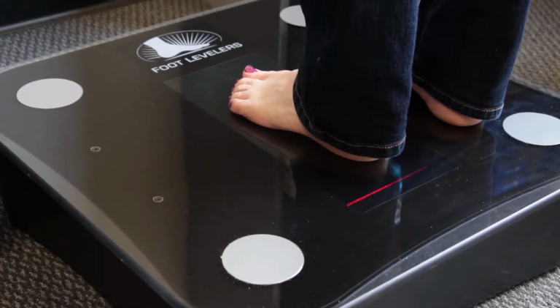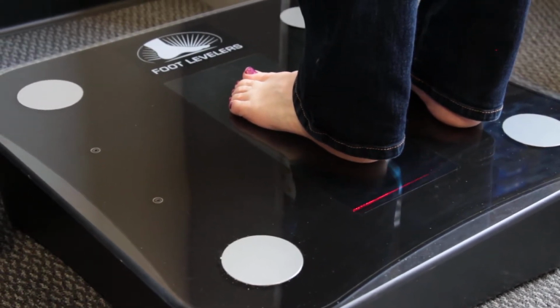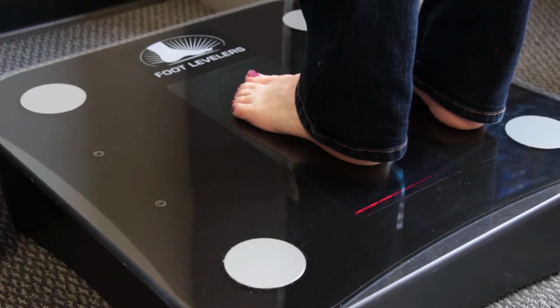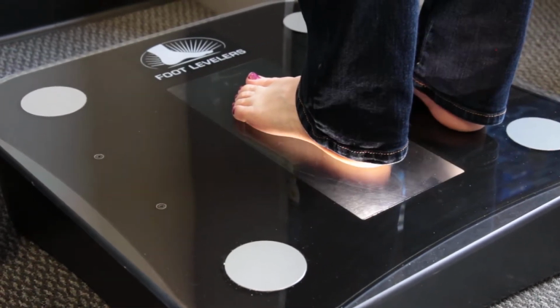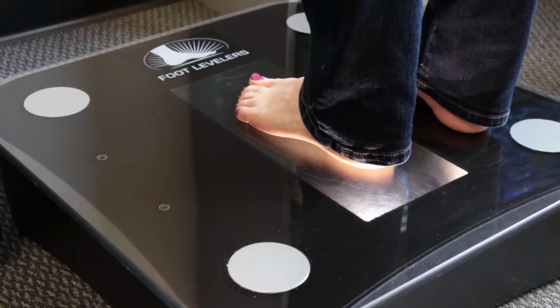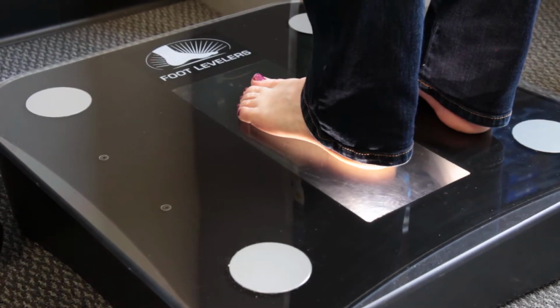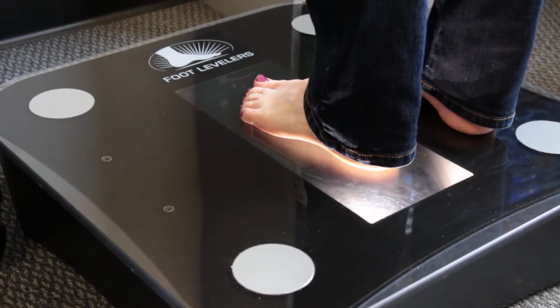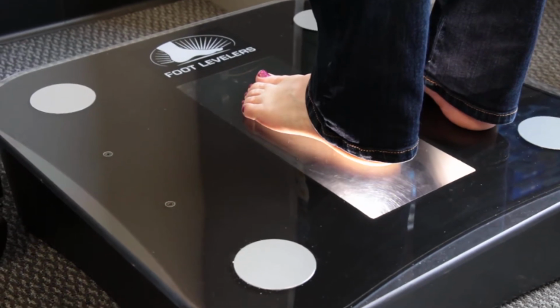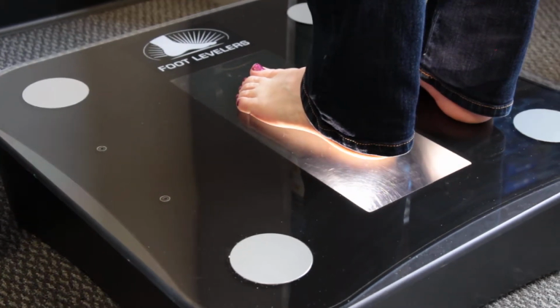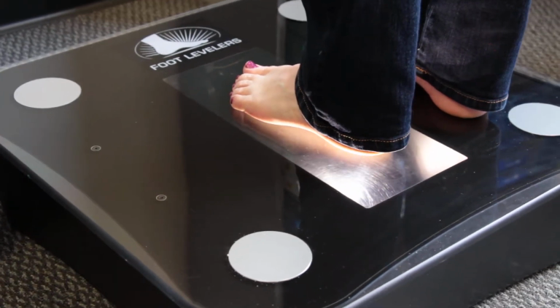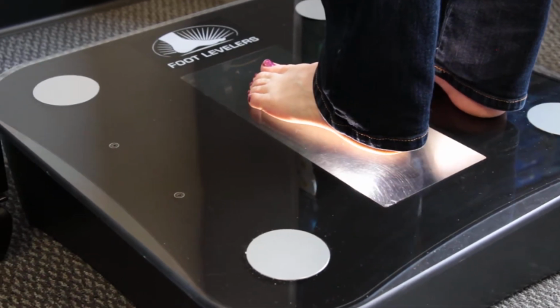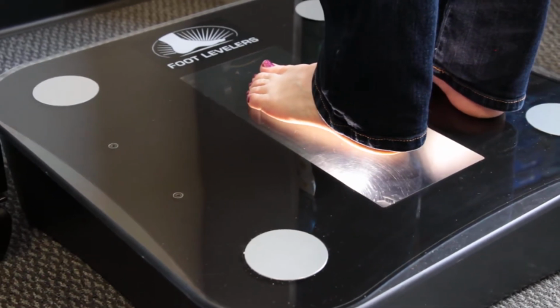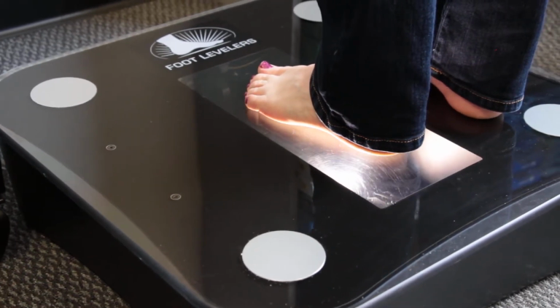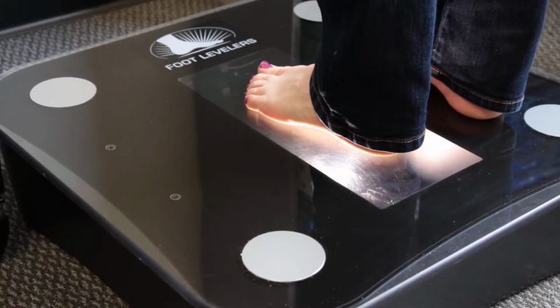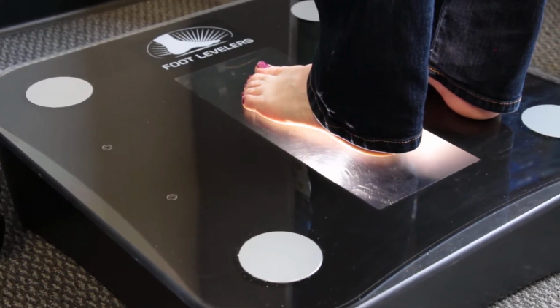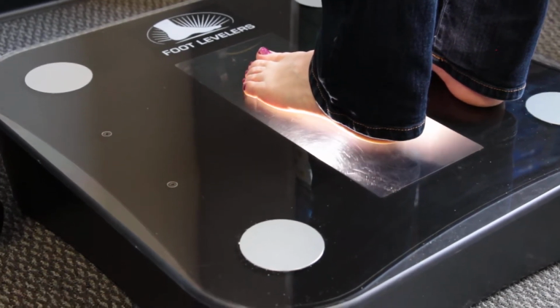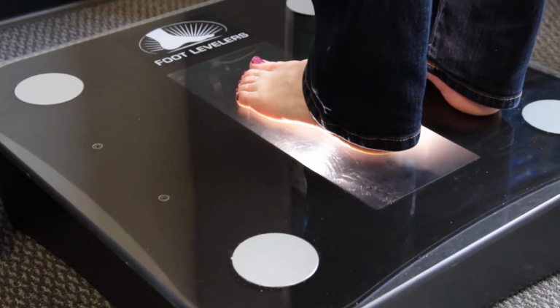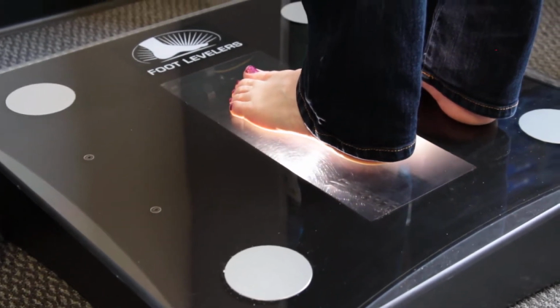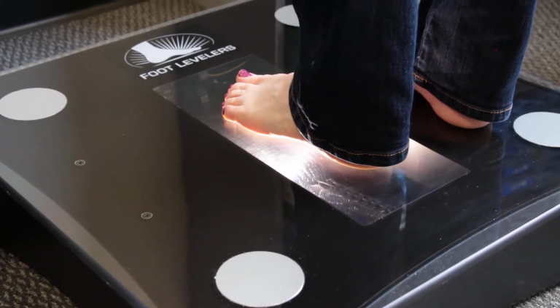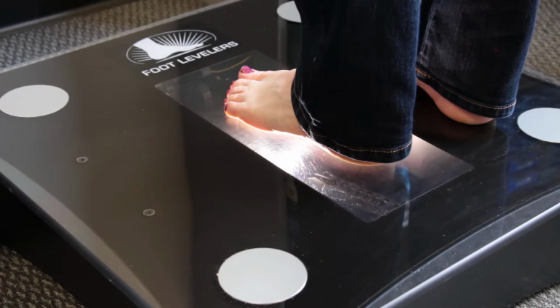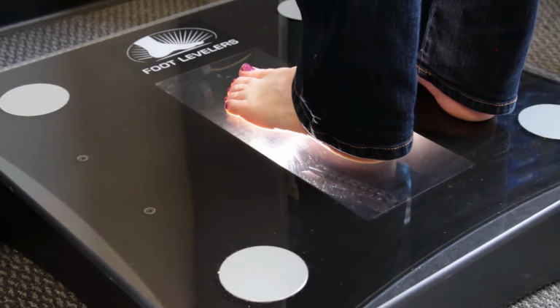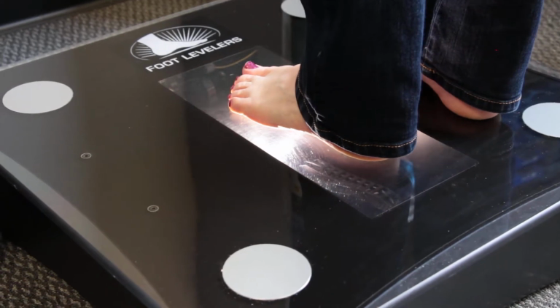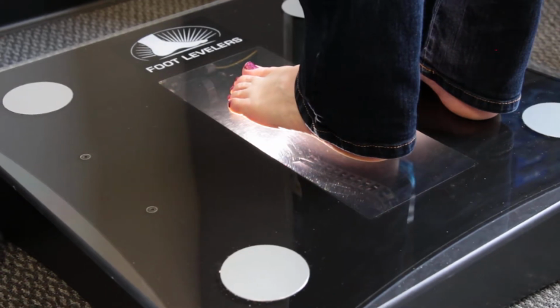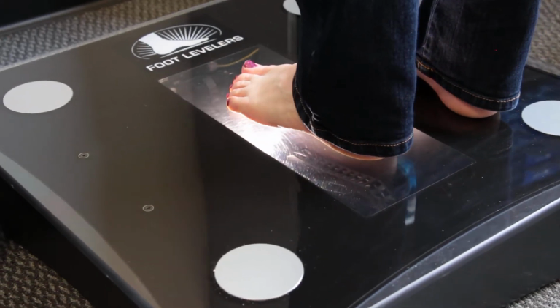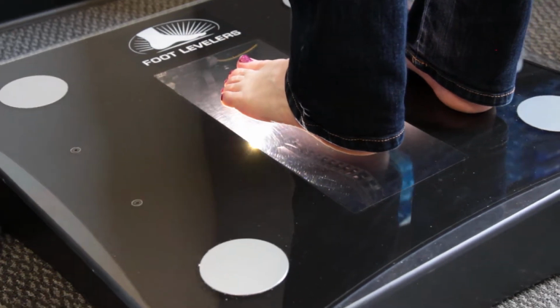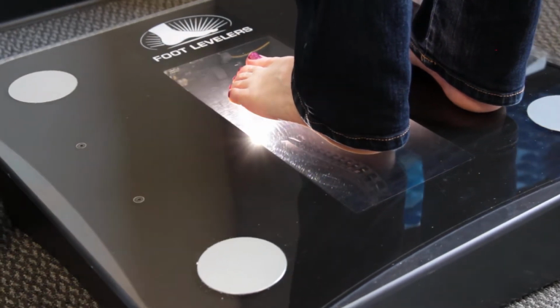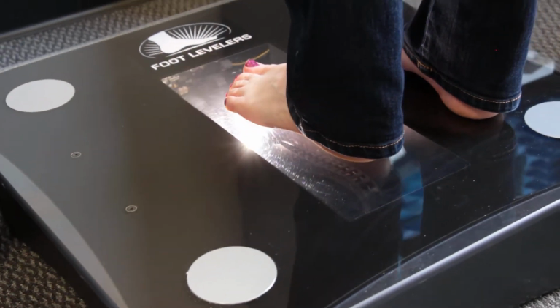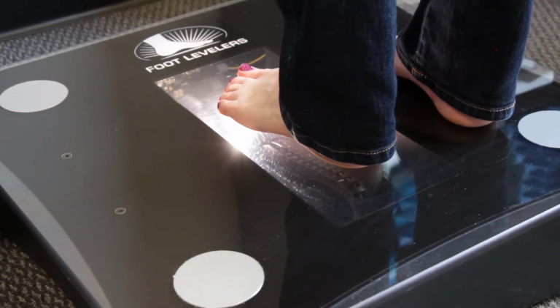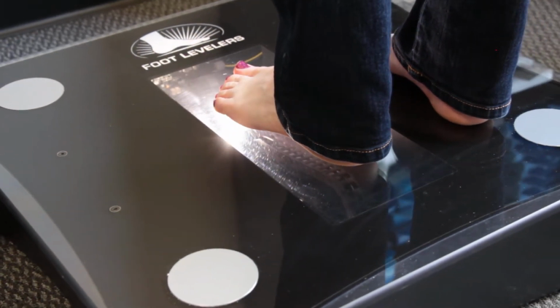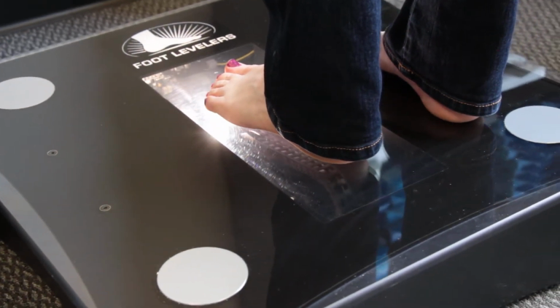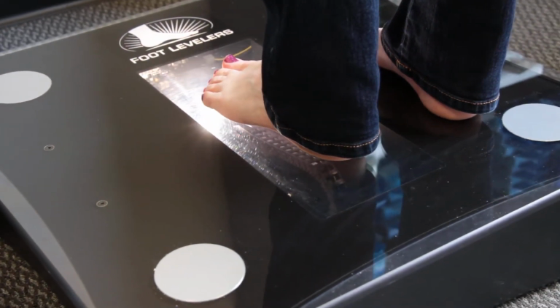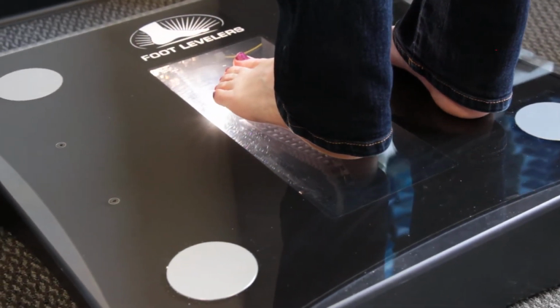Next, it will turn around and do a picture of the bottom of your foot, and with a pressure-sensitive glass, it's able to show us exactly how much weight bearing is on each part of the foot compared to the opposite foot.